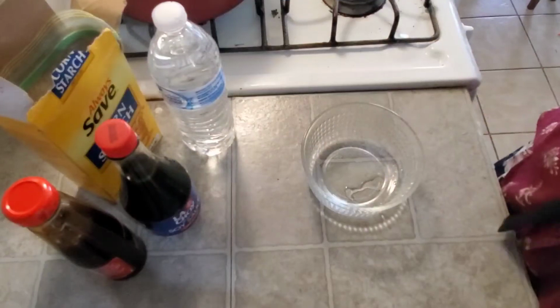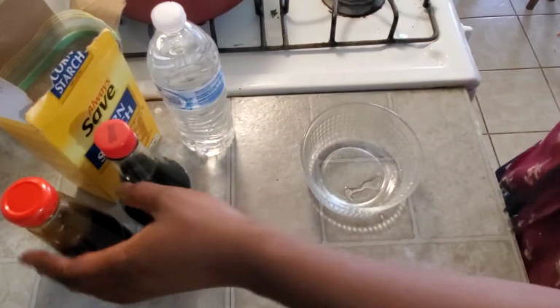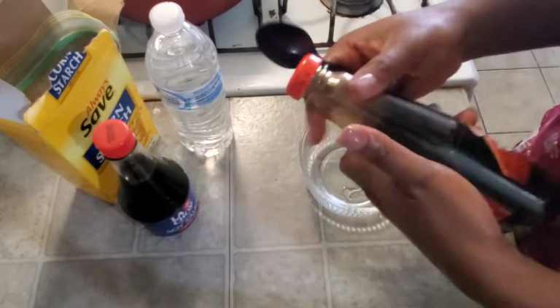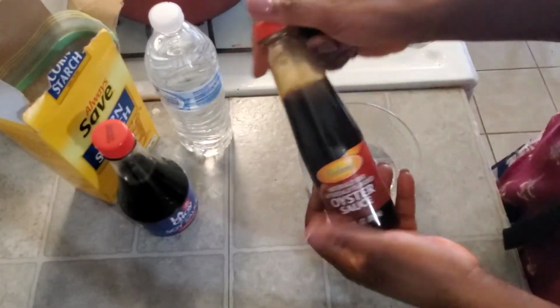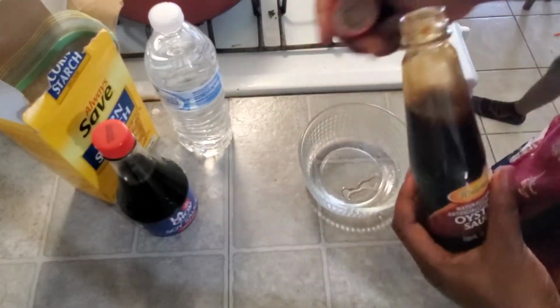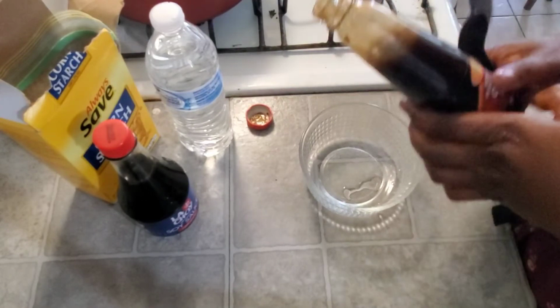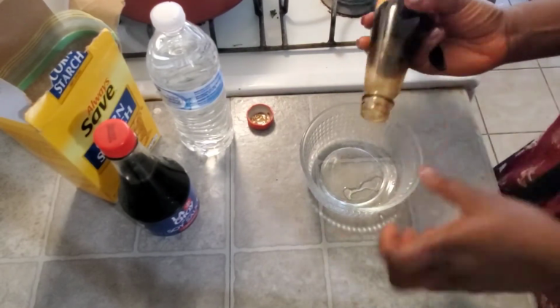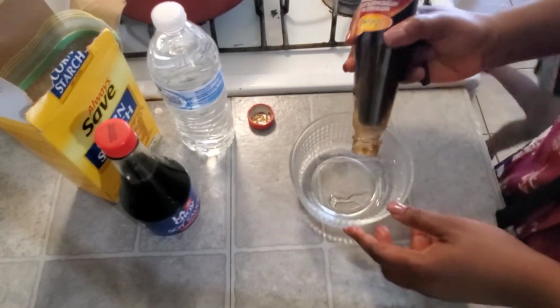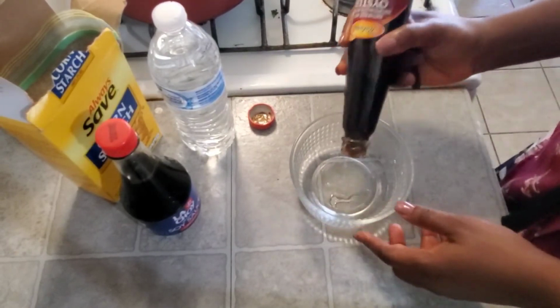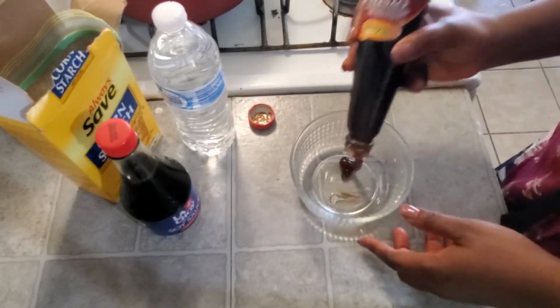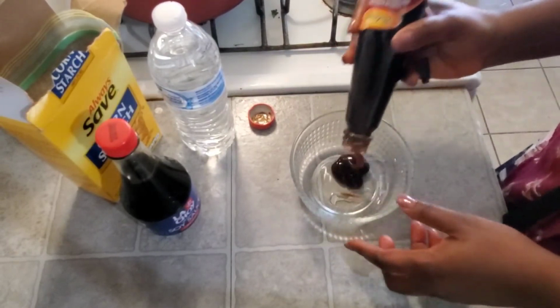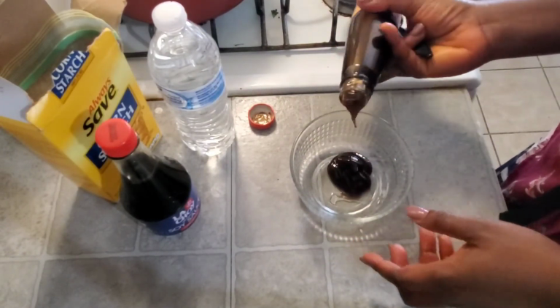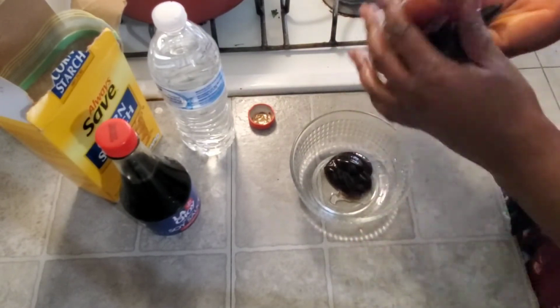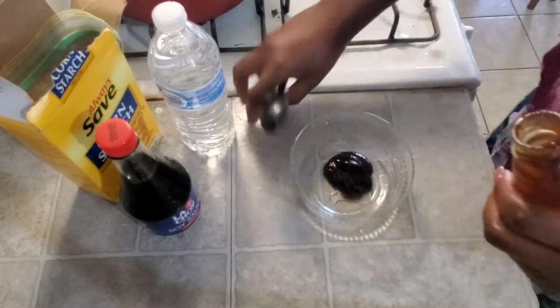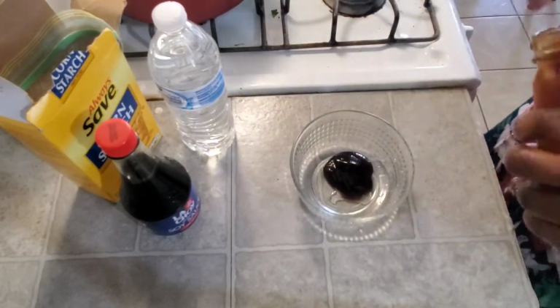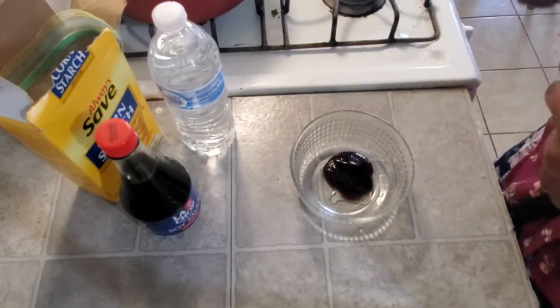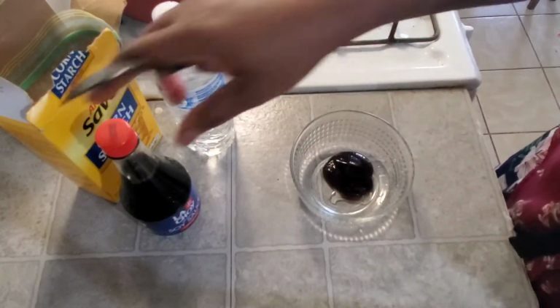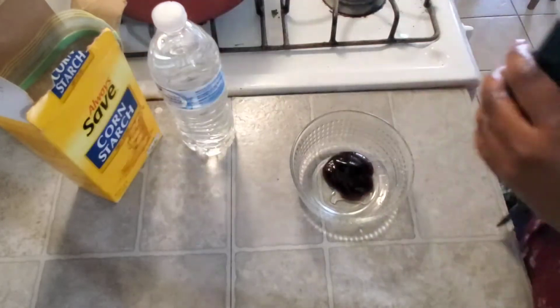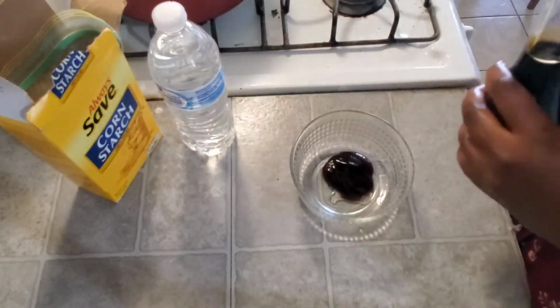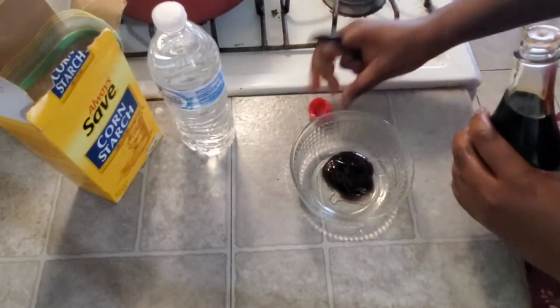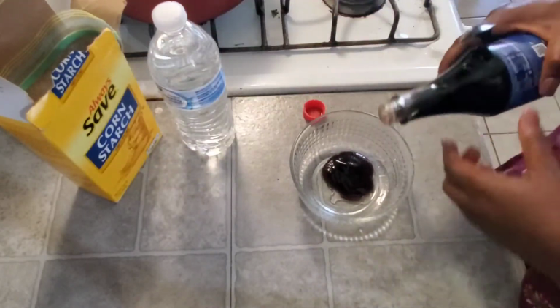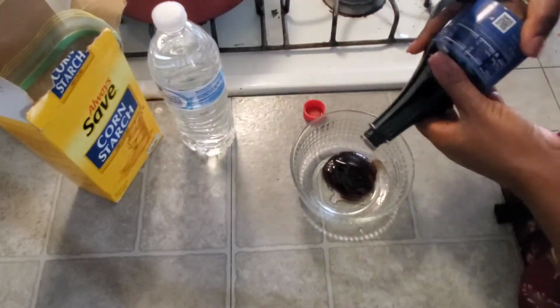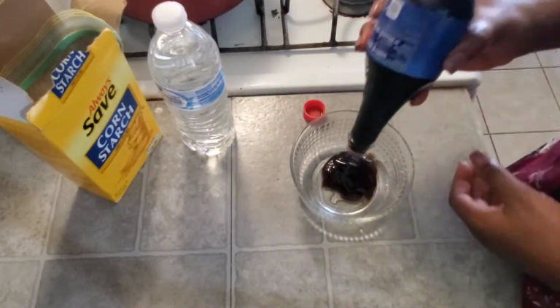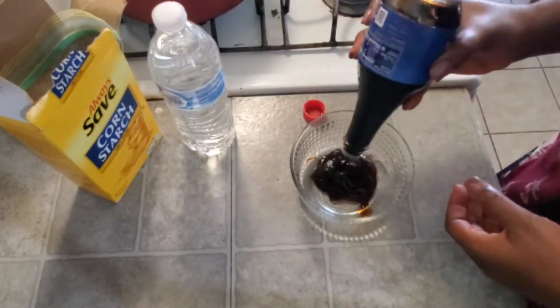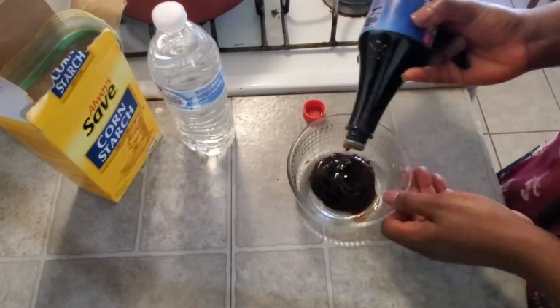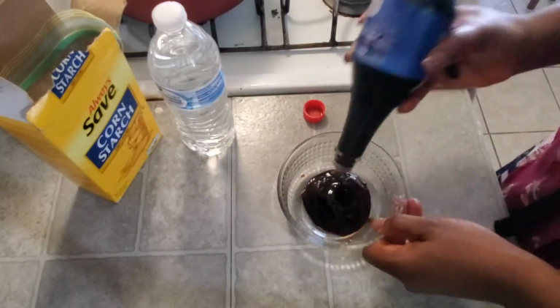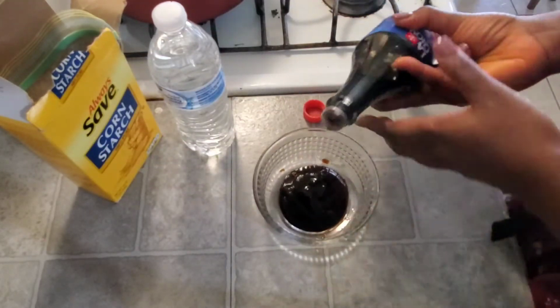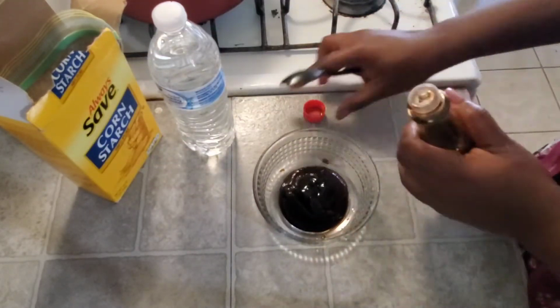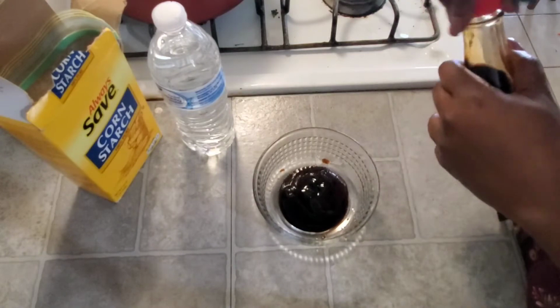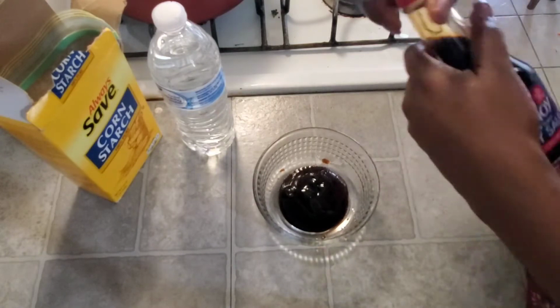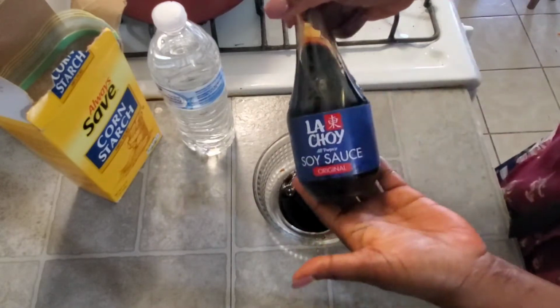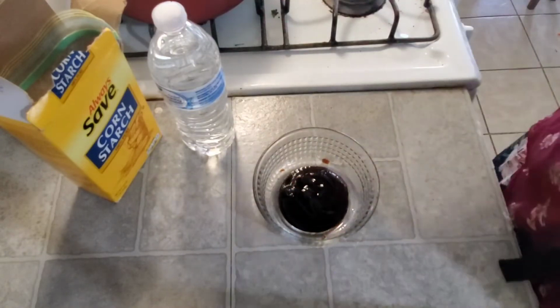Right now I'm gonna be mixing up my thickener to pour into the sauce. Here is my oyster sauce, then the soy sauce, and I'm gonna add some cornstarch and mix everything up with water.